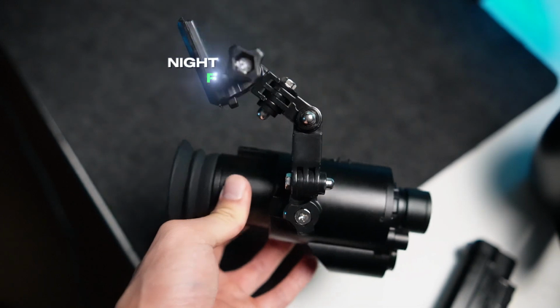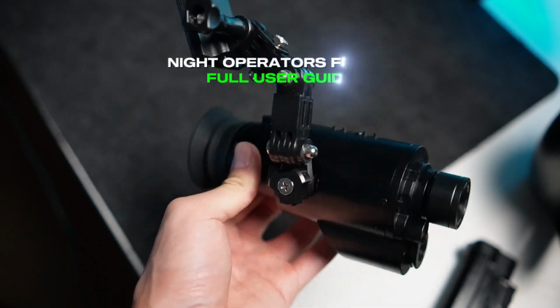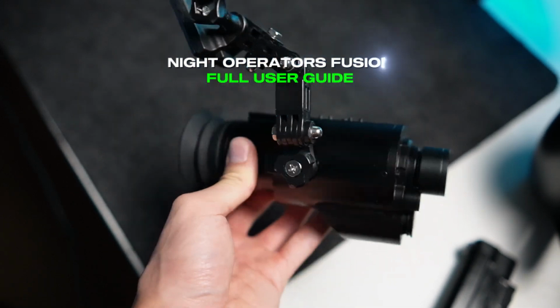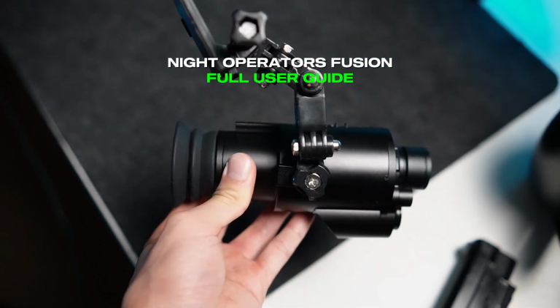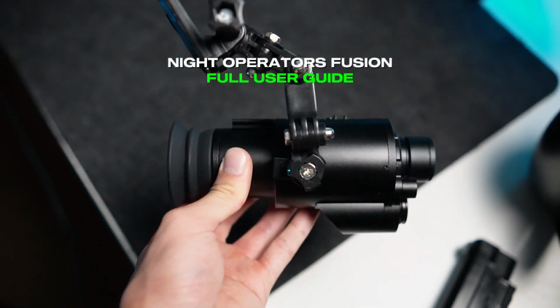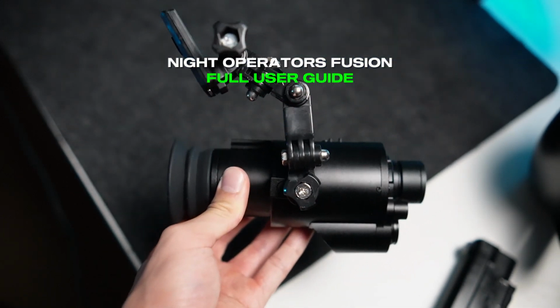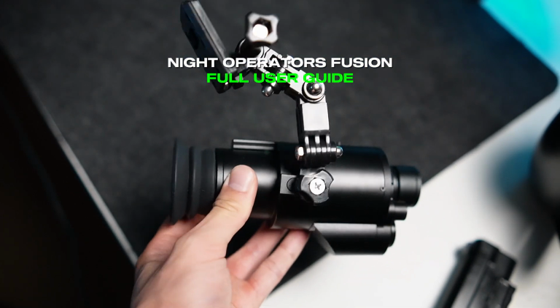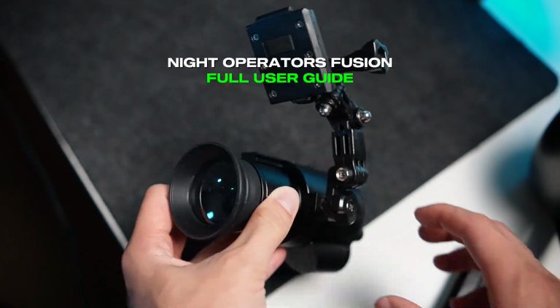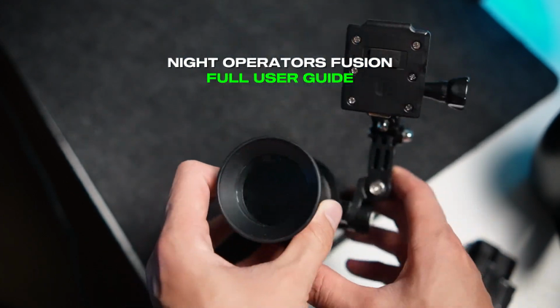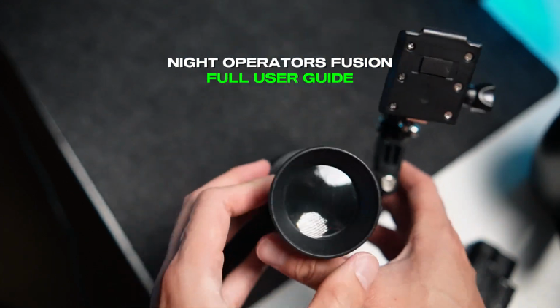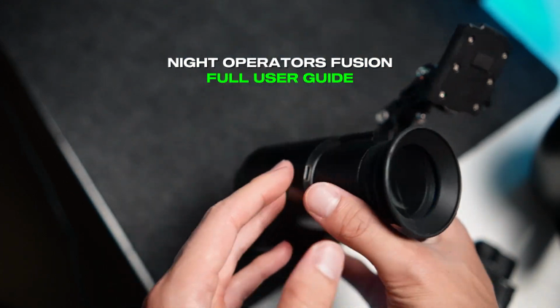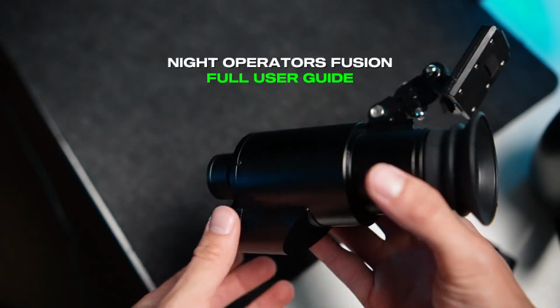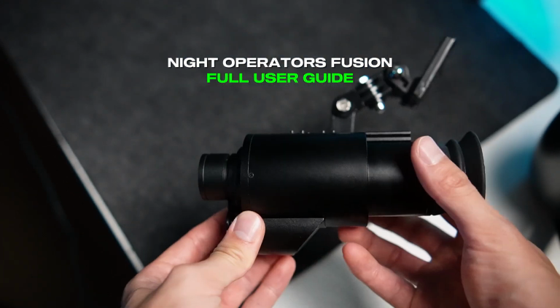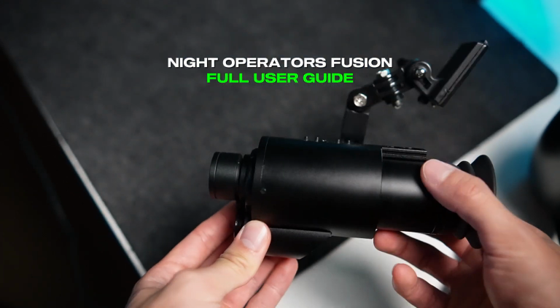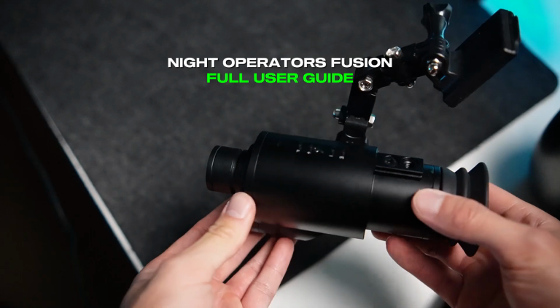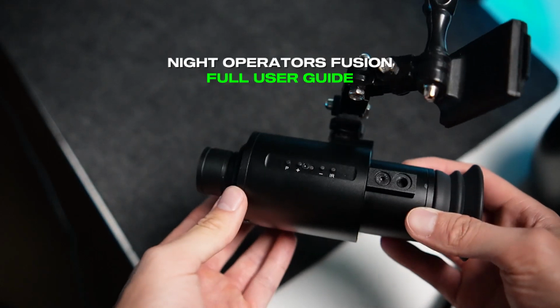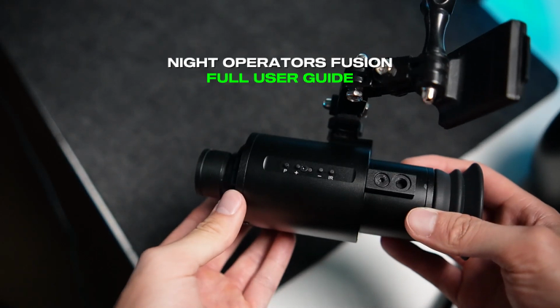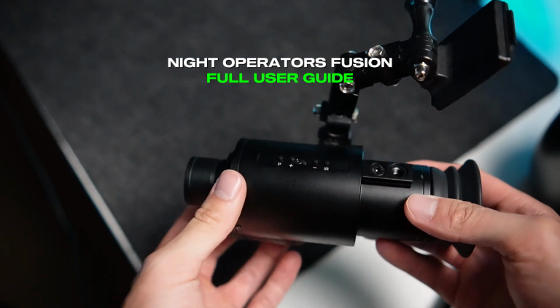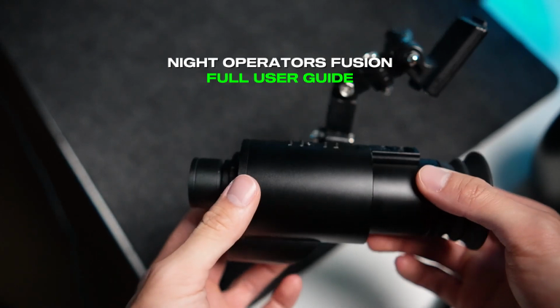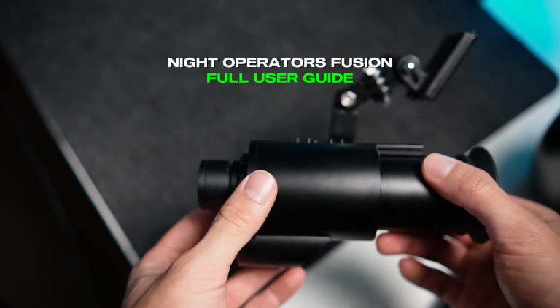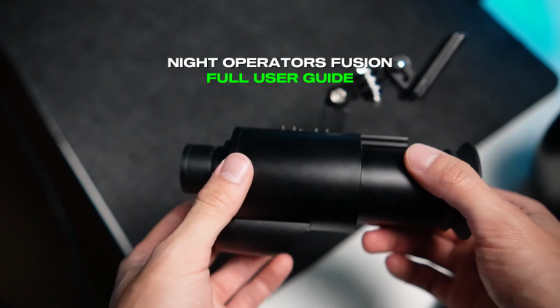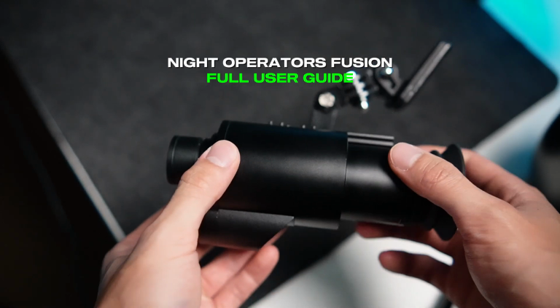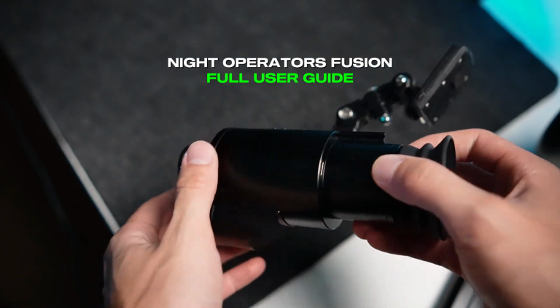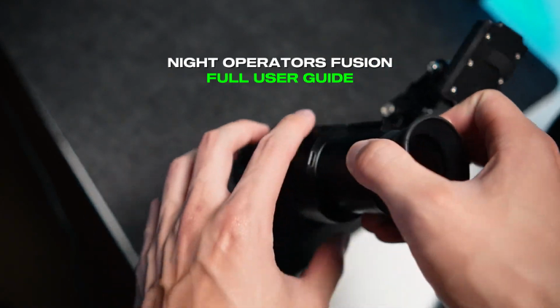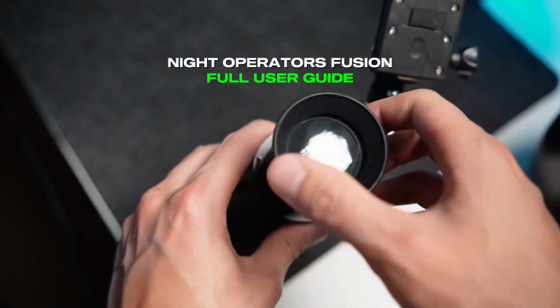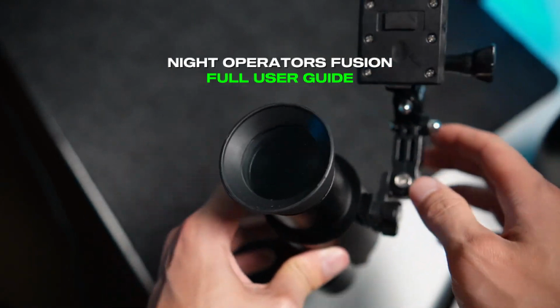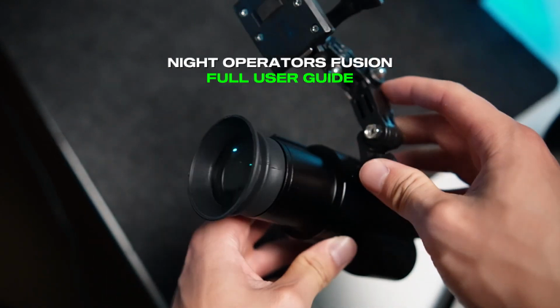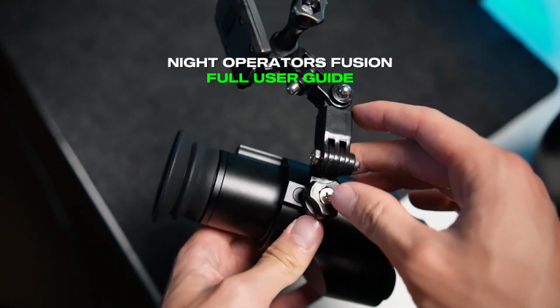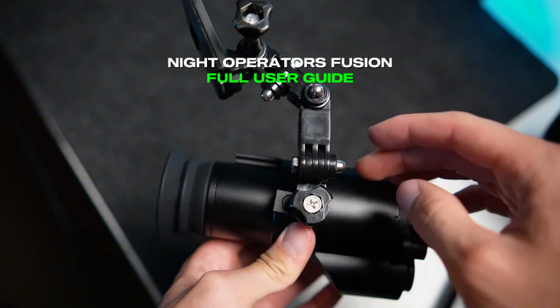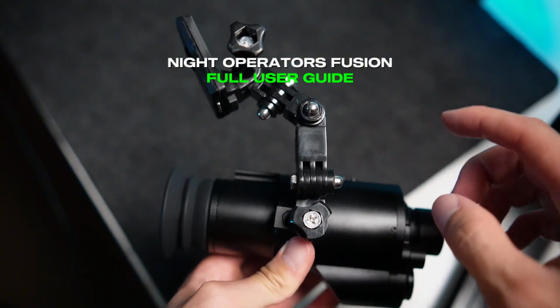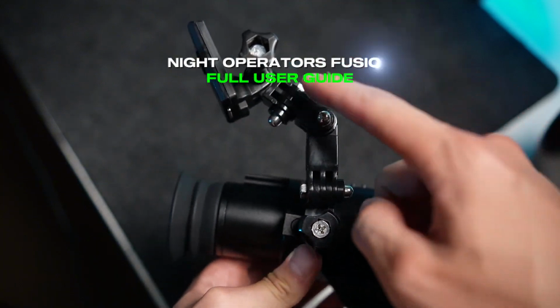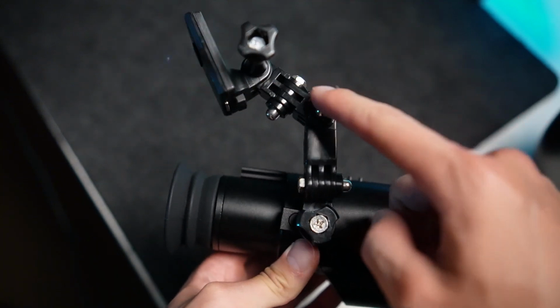In this video we're going to be showing you how to use the Night Operator's Fusion, what every single button means, and how you're going to be able to navigate through the menus and mount the arm.